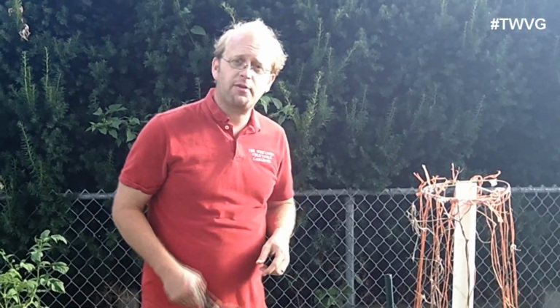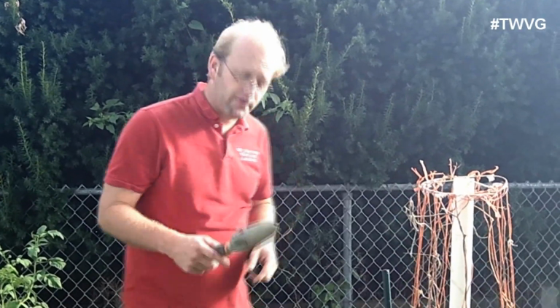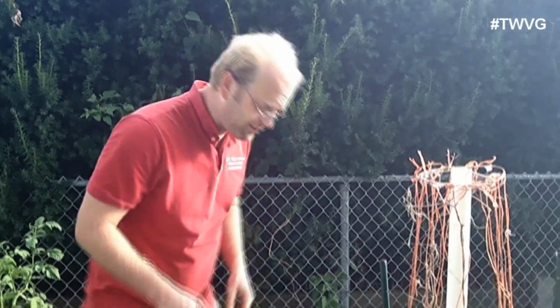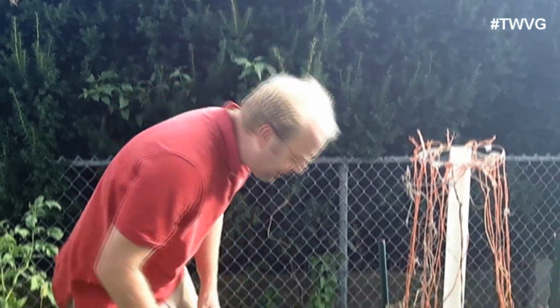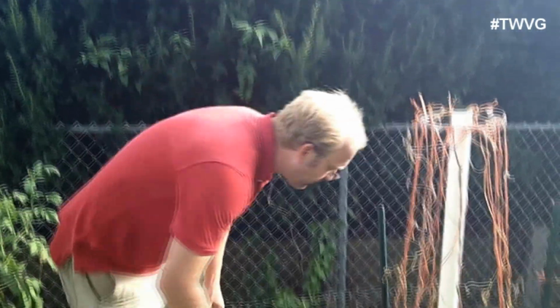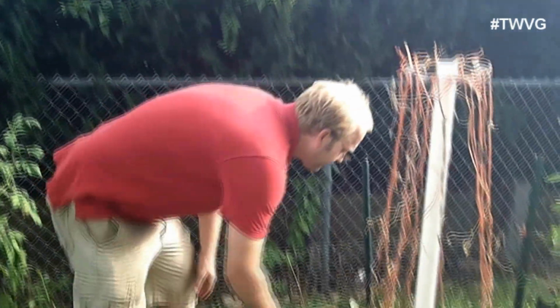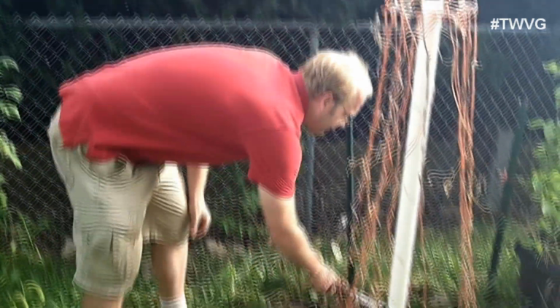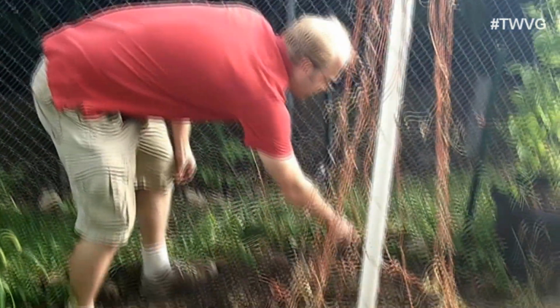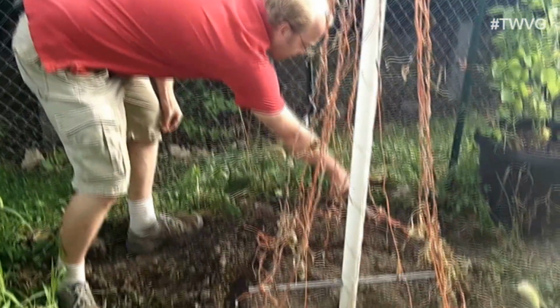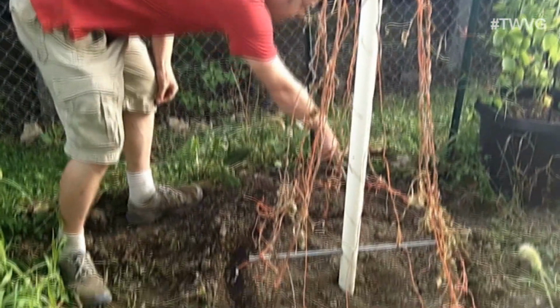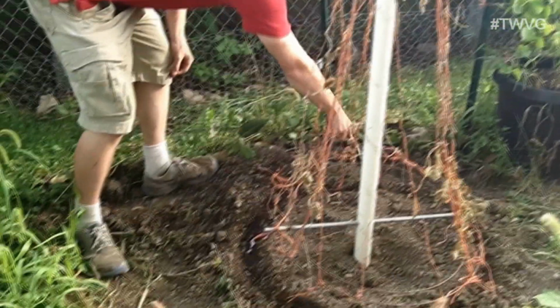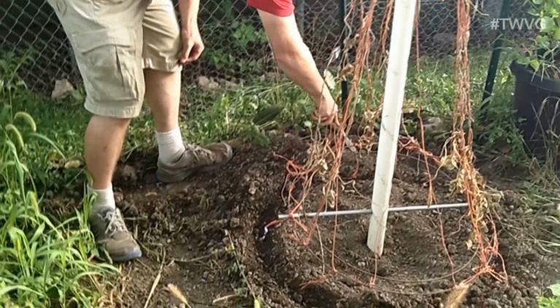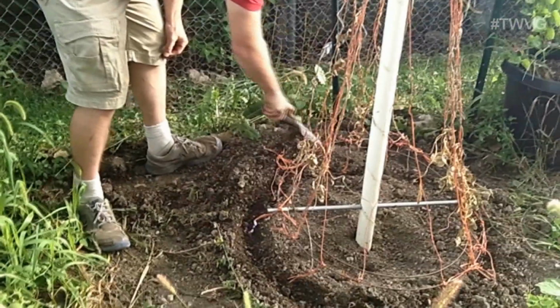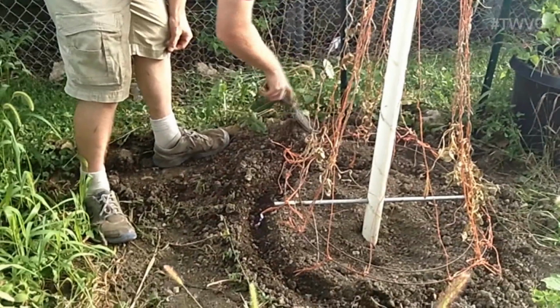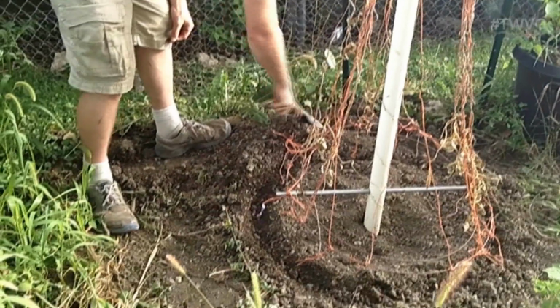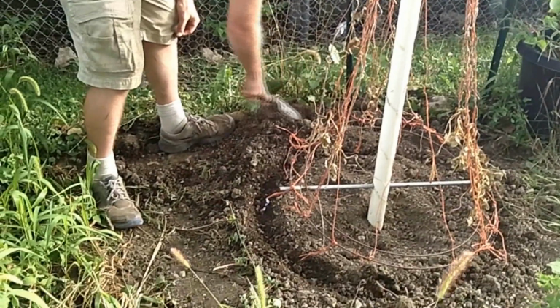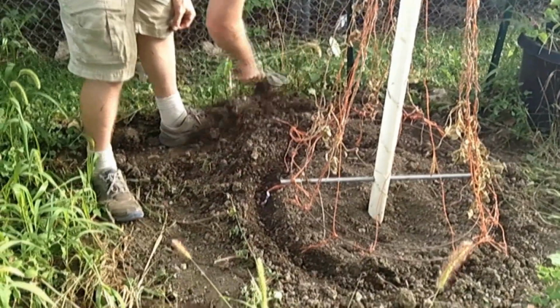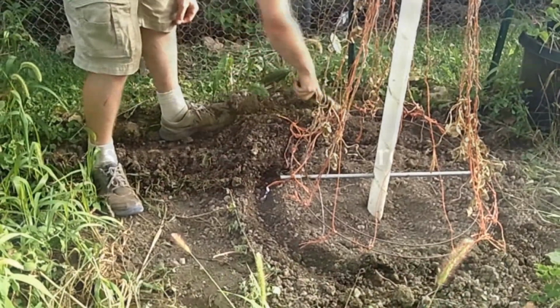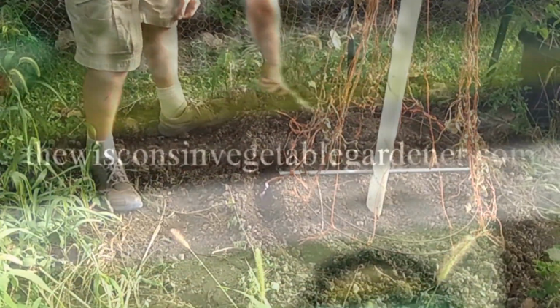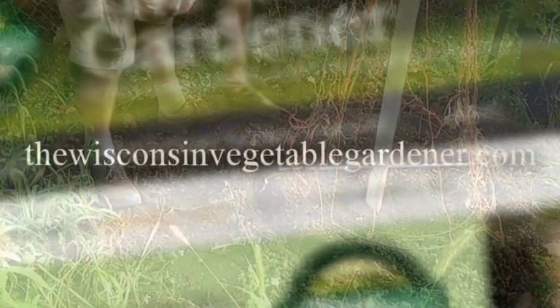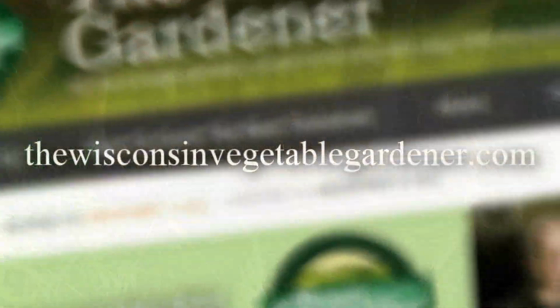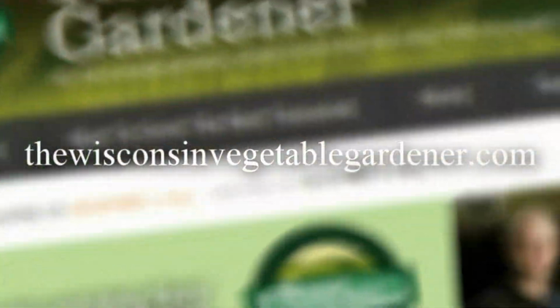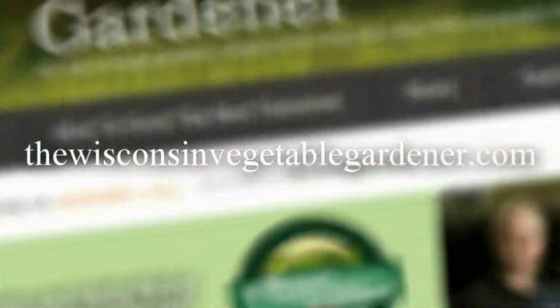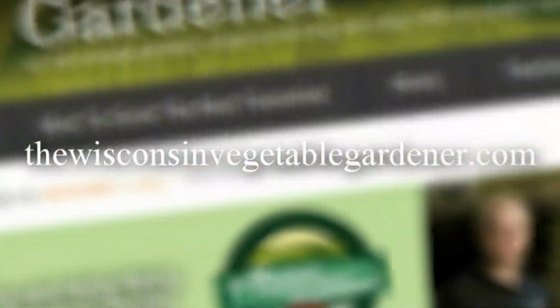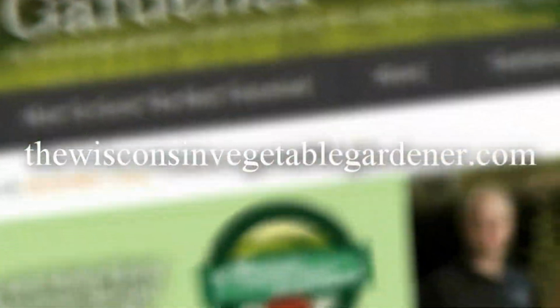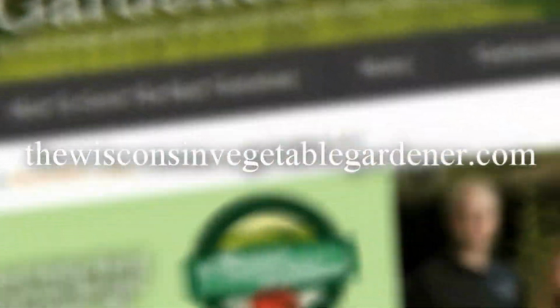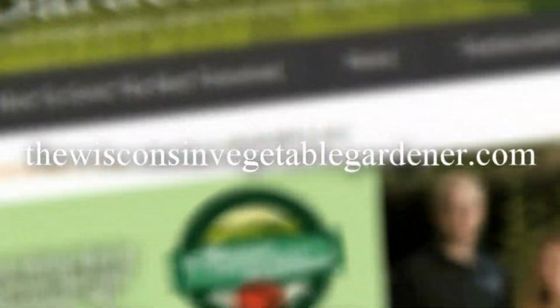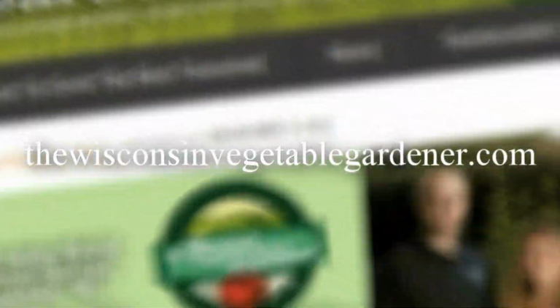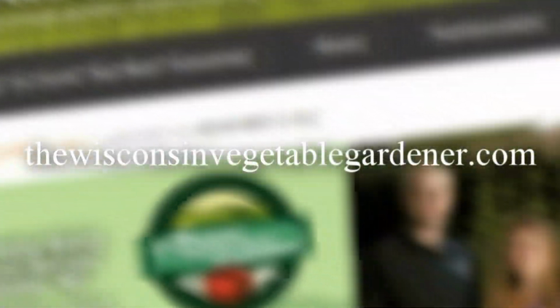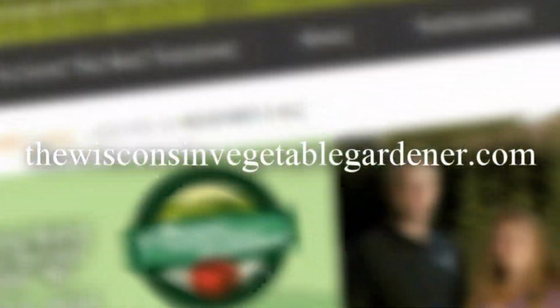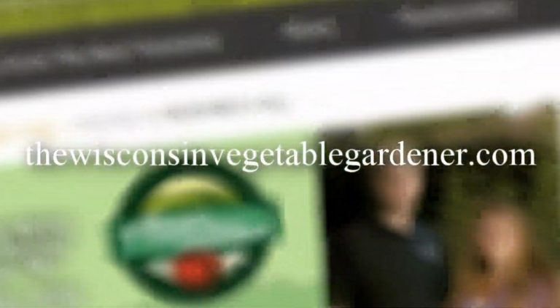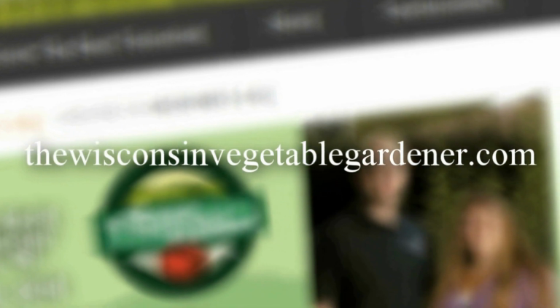Thanks for joining me. Join me again next time for more organic gardening and food preserving. I'm Joey Baird and this has been the Wisconsin Vegetable Gardener. For more information, please visit TheWisconsinVegetableGardener.com.